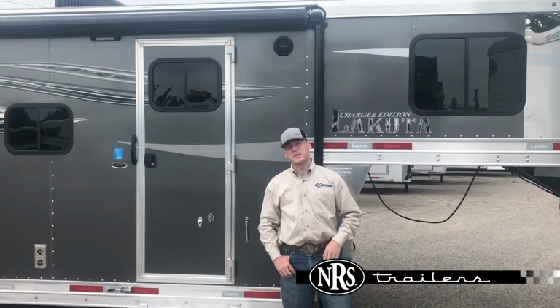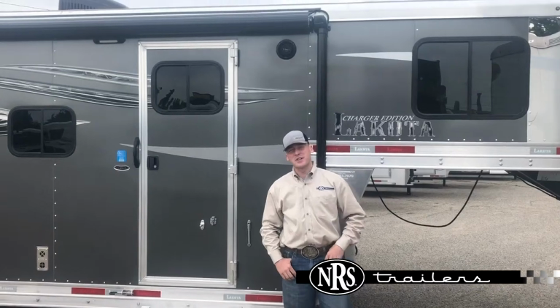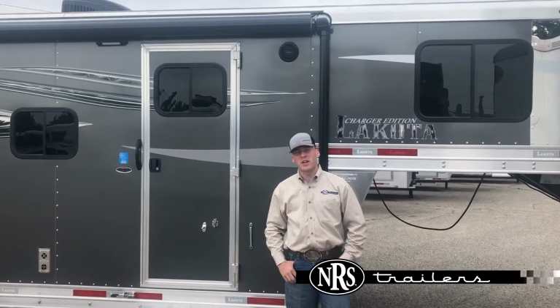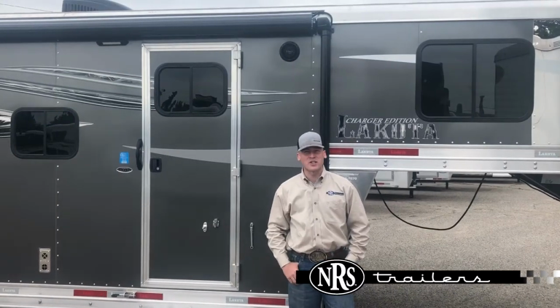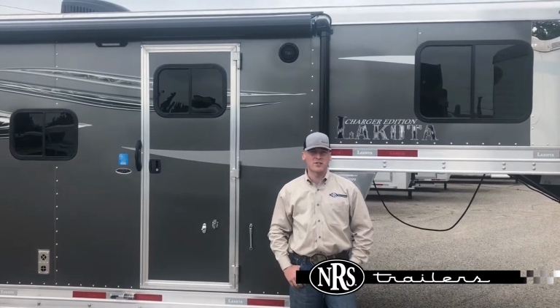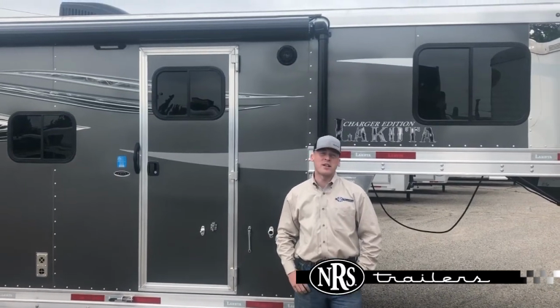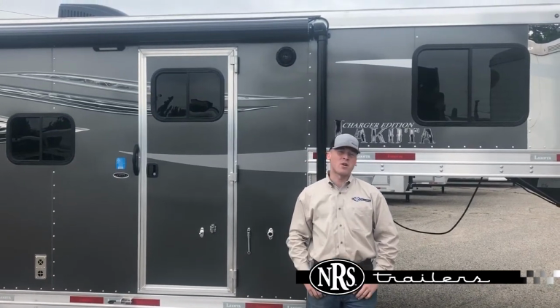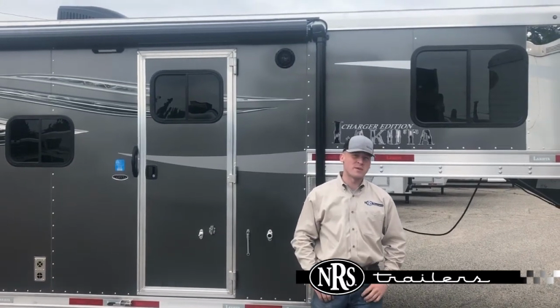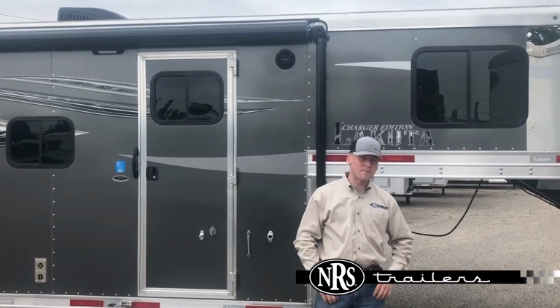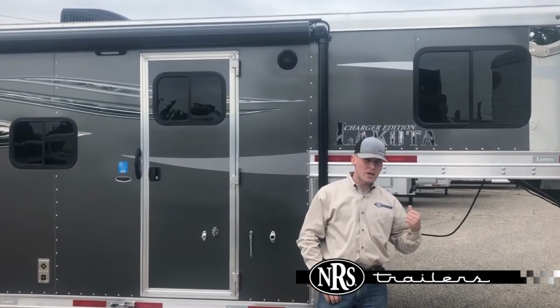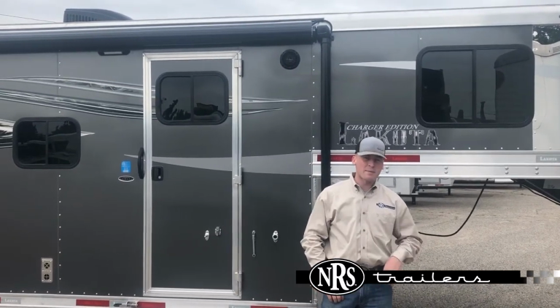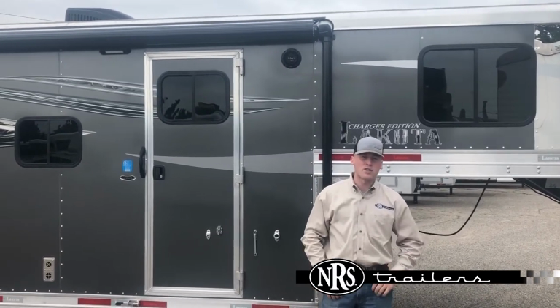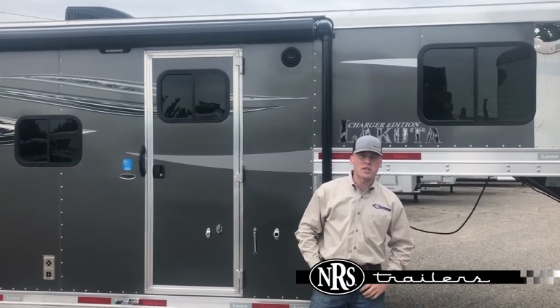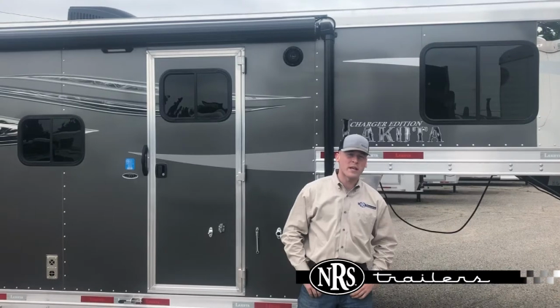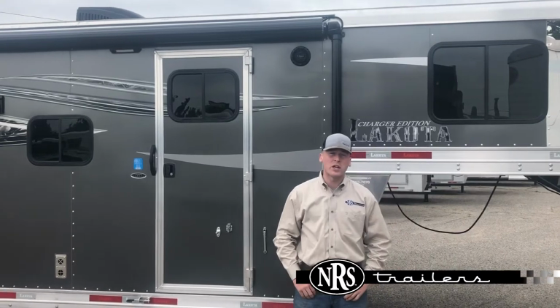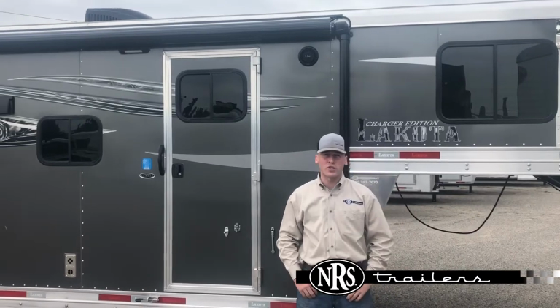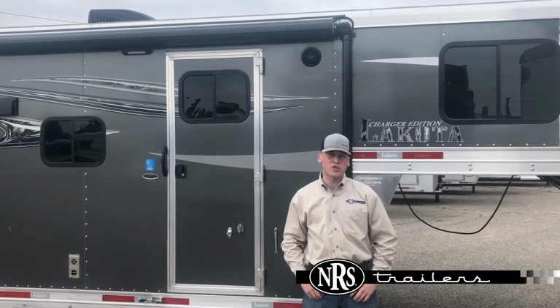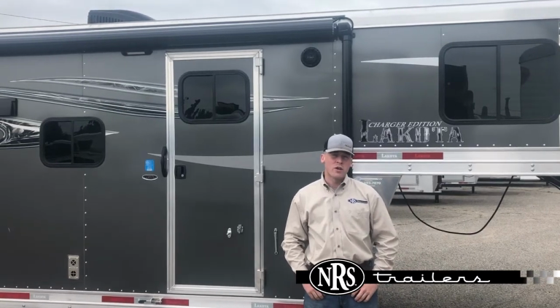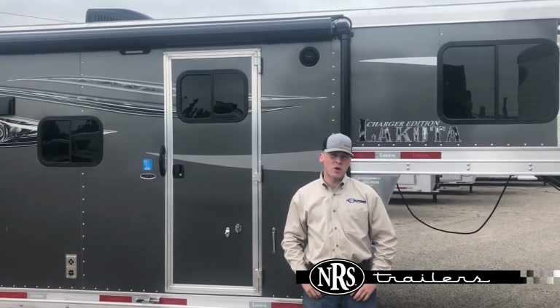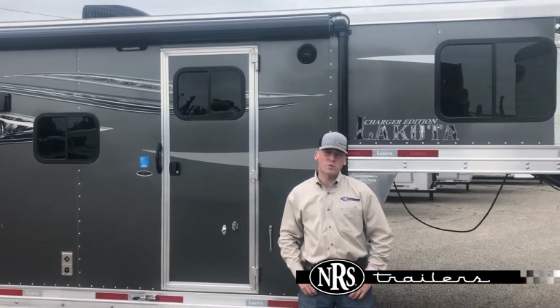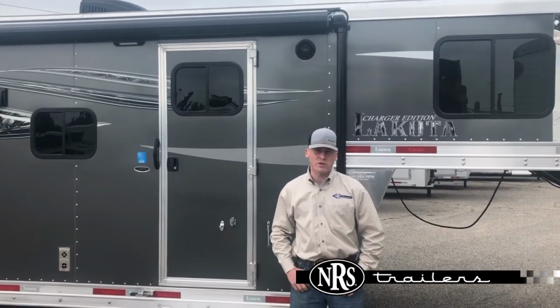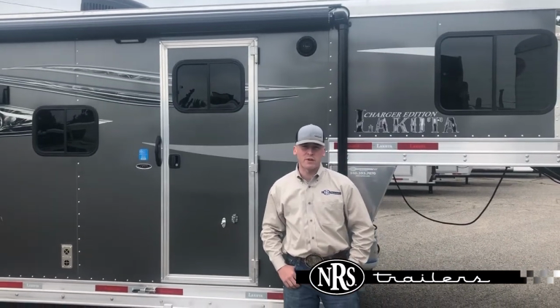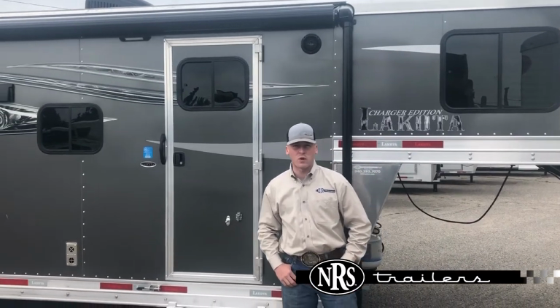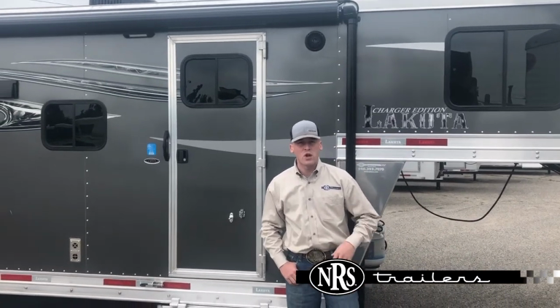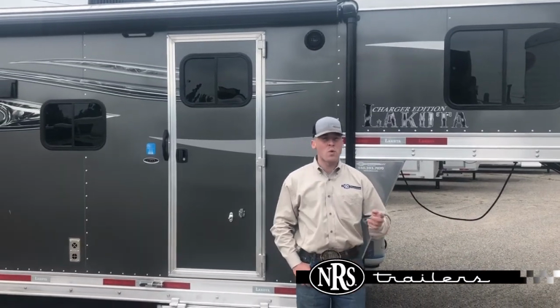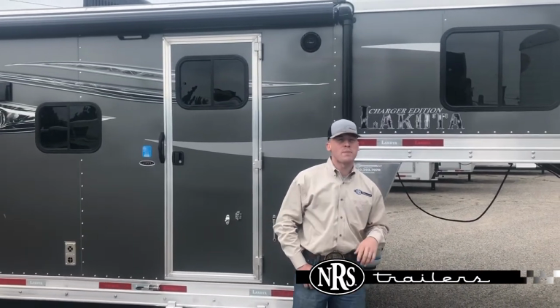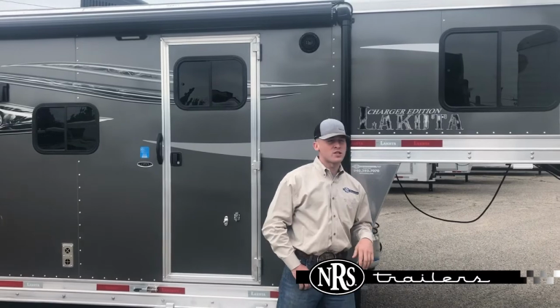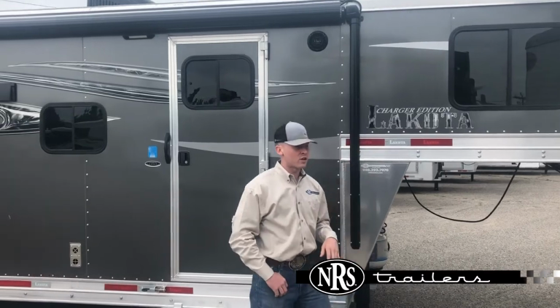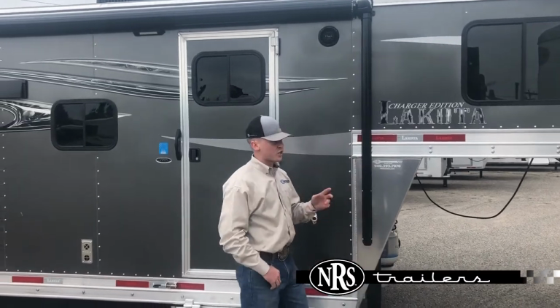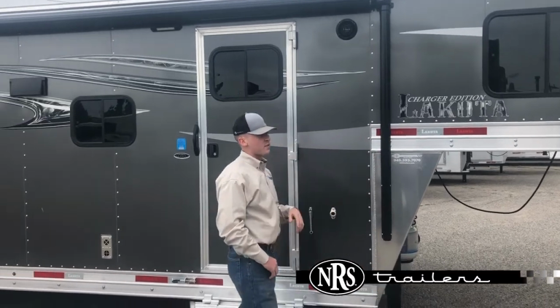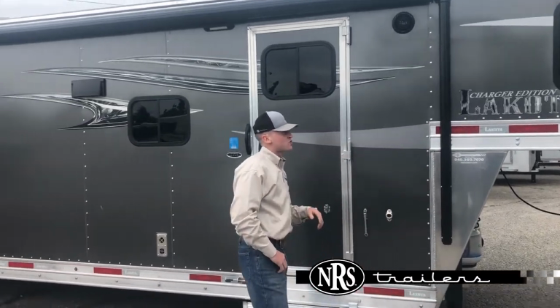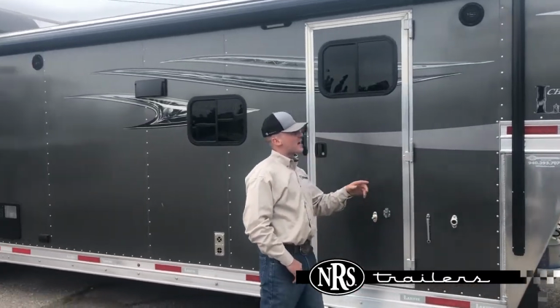Hi, it's Spencer here with NRS Trailers in Oklahoma City. Here behind me I have a 2020 Lakota Charger, three and fours with a 13 foot living quarters. We're going to walk you past this trailer and kind of show you some of the features it has.